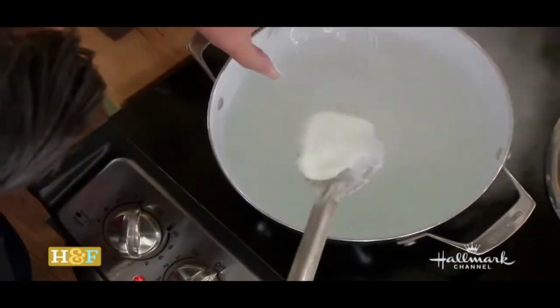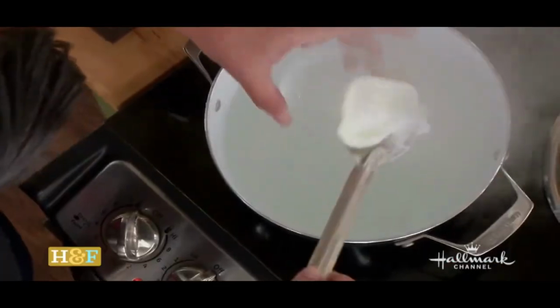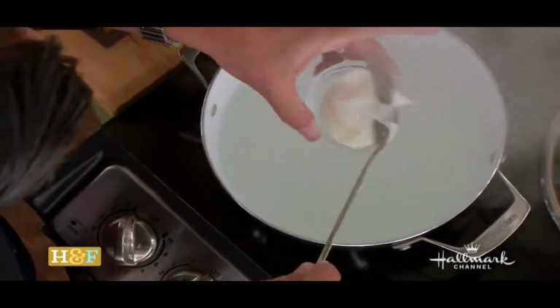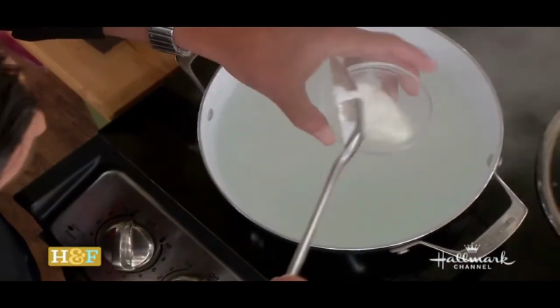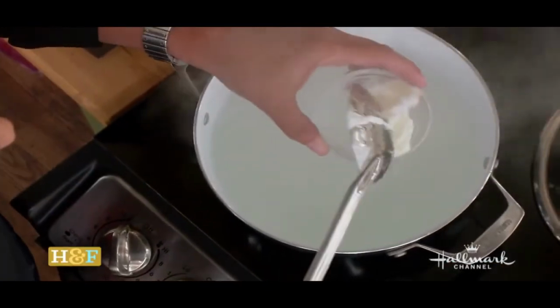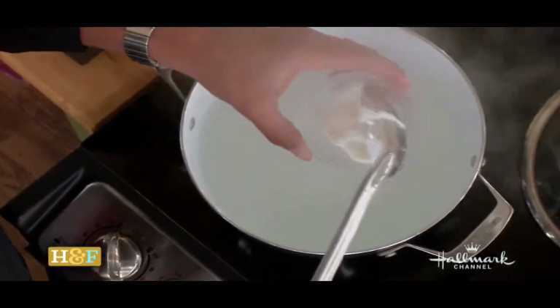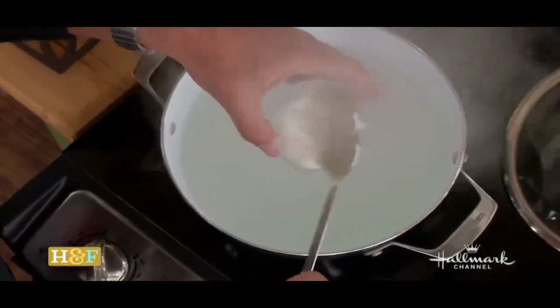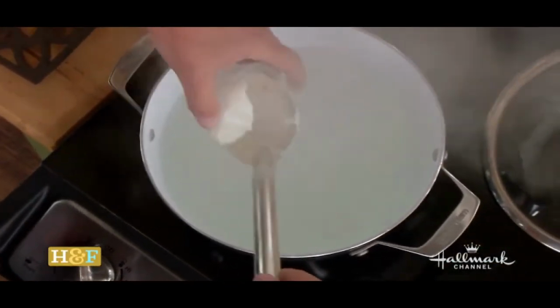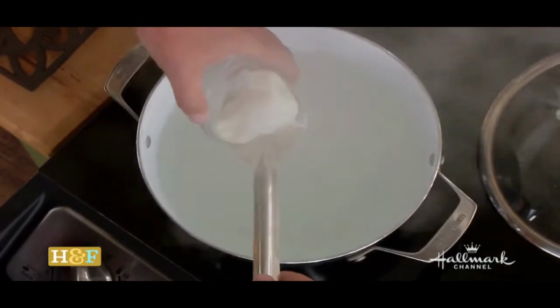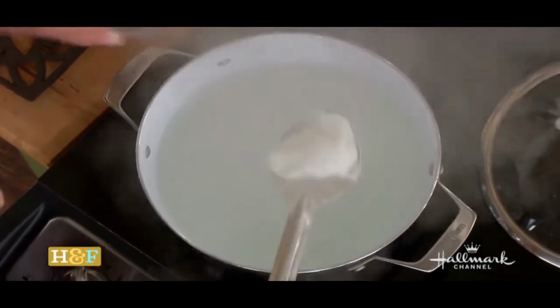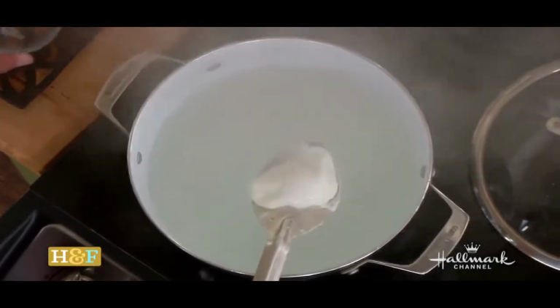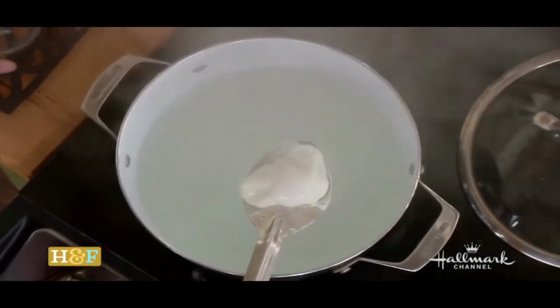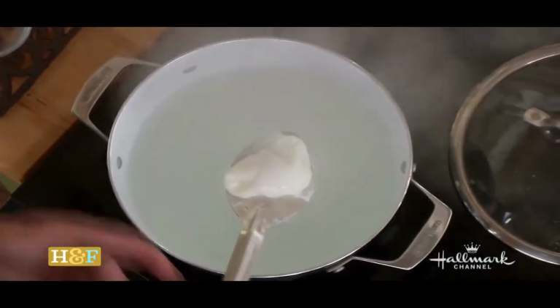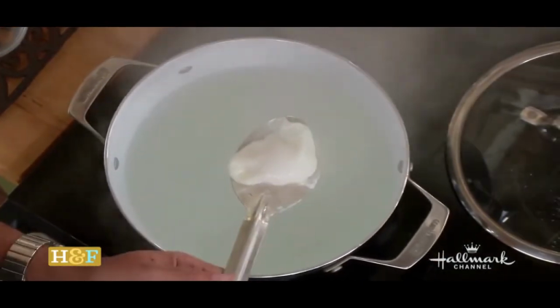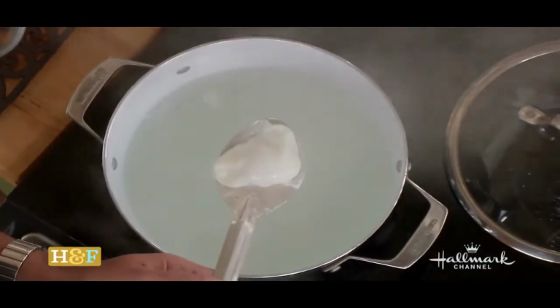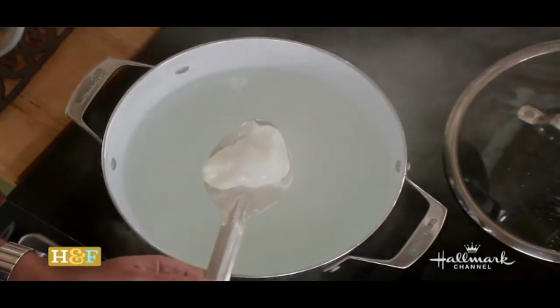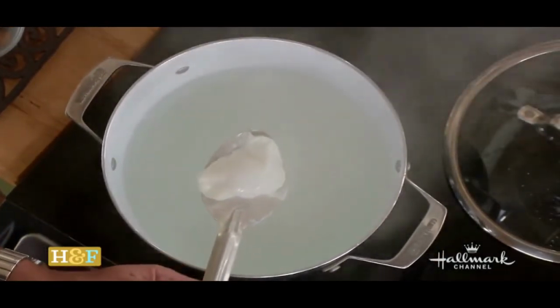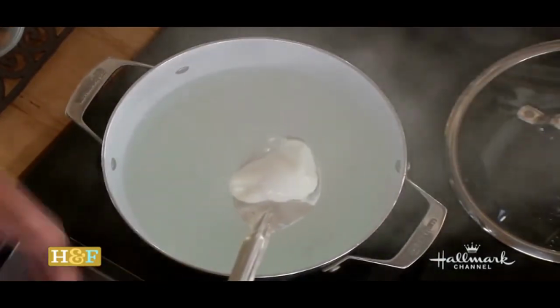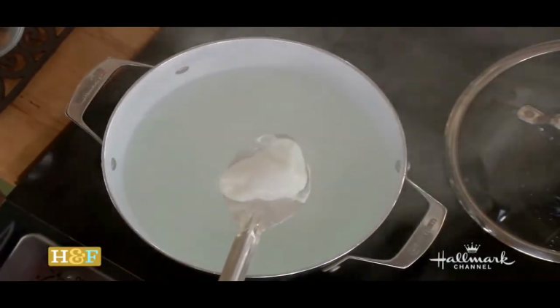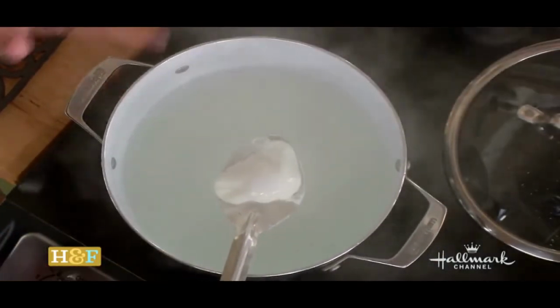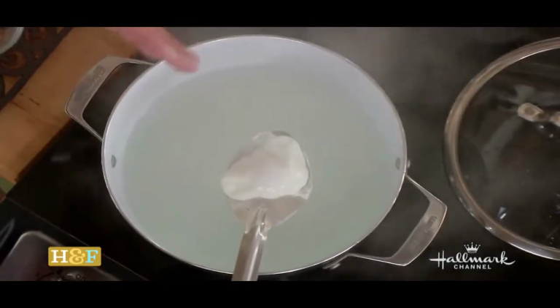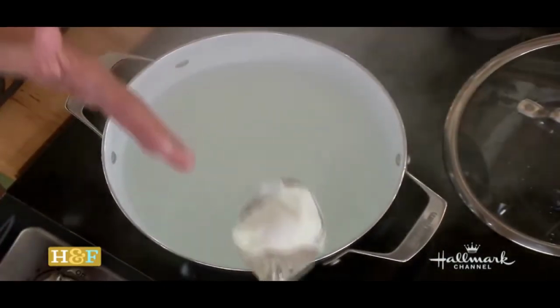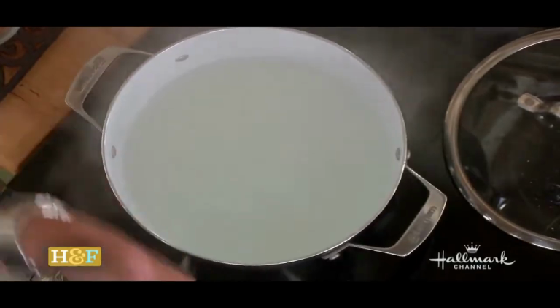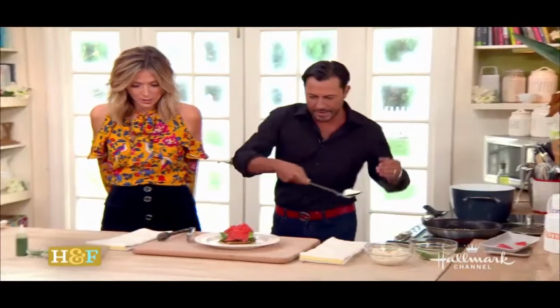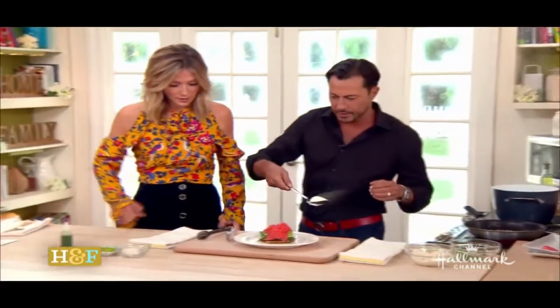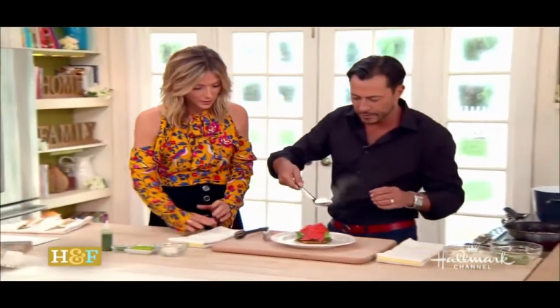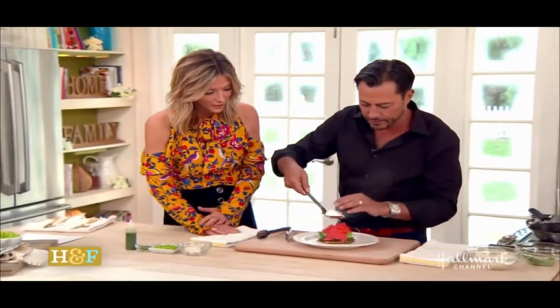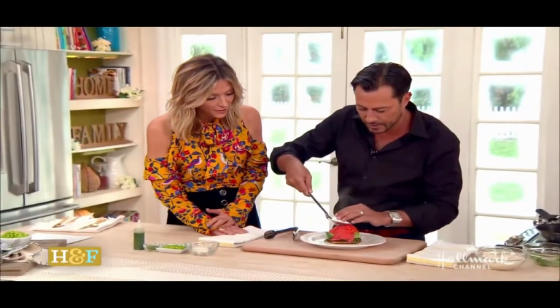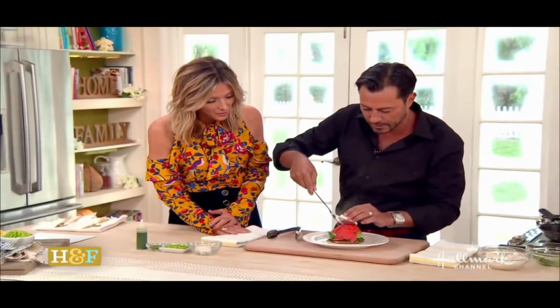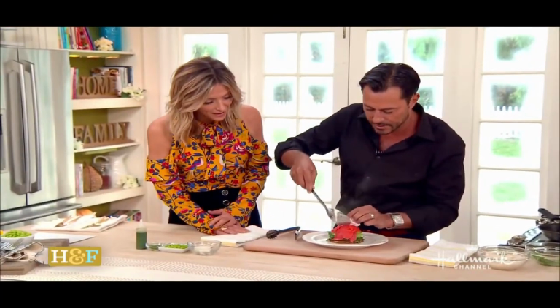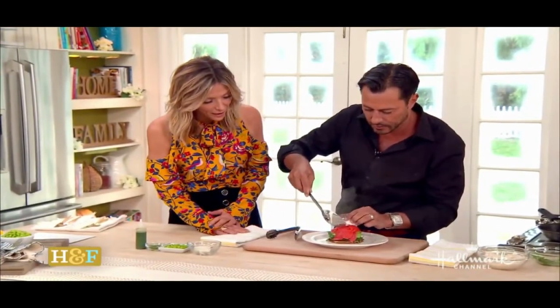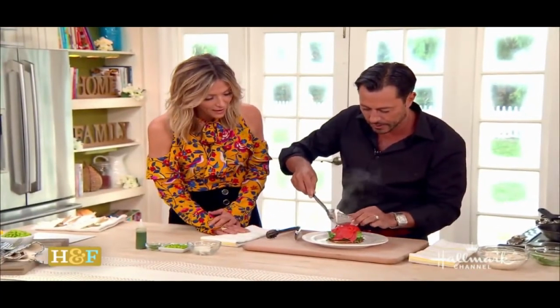This is a perfect poached egg. That's what I wanted to show everyone. Isn't that just great? Look at how that's formed. You really should try that technique, because it is absolutely perfect. So I'm just going to lay that on top here.